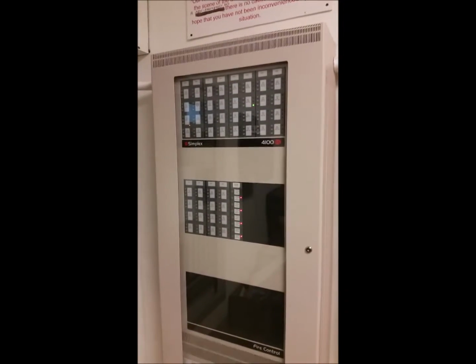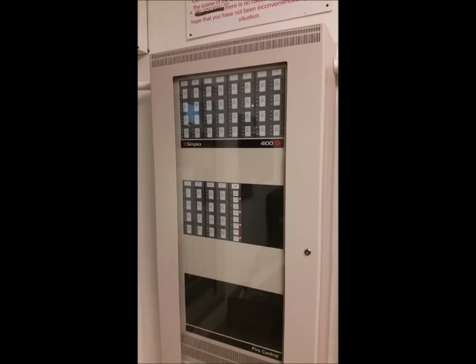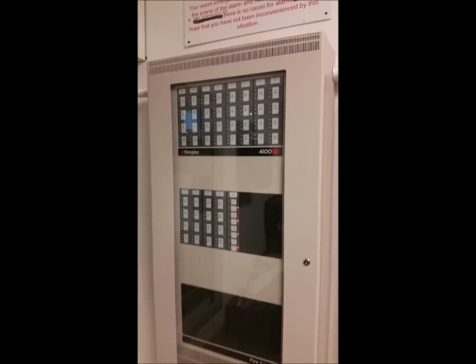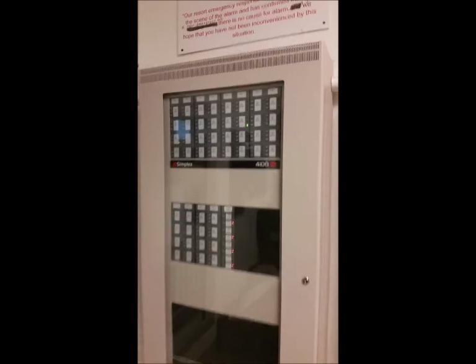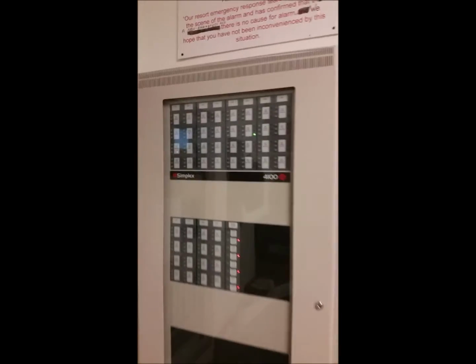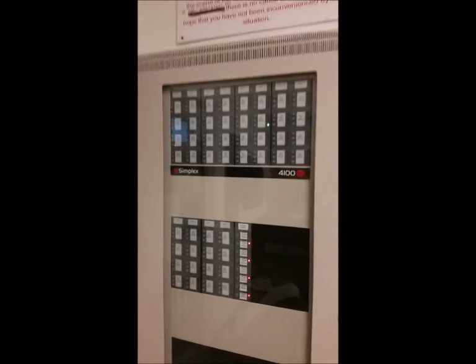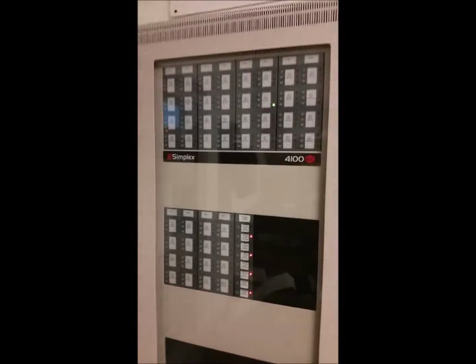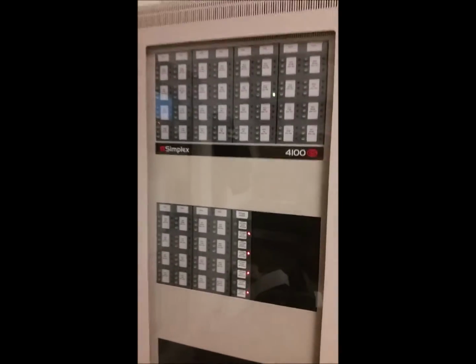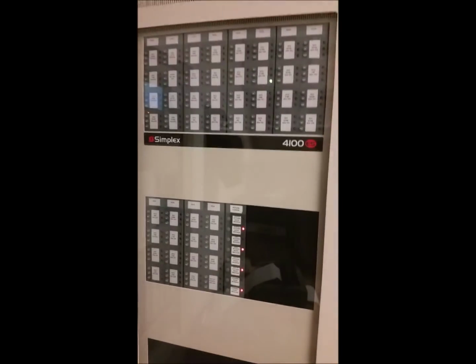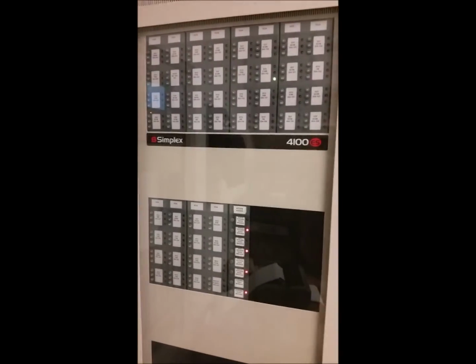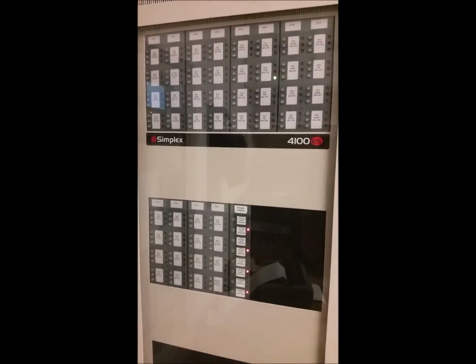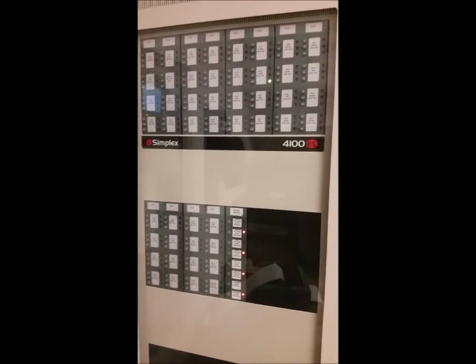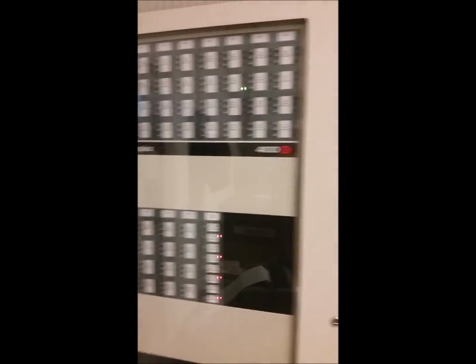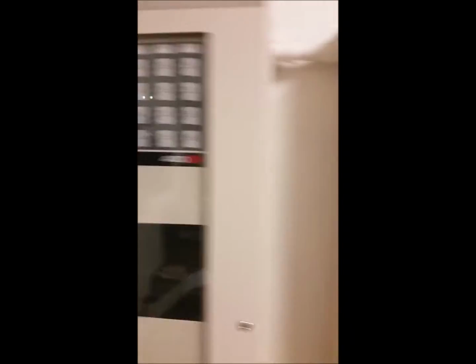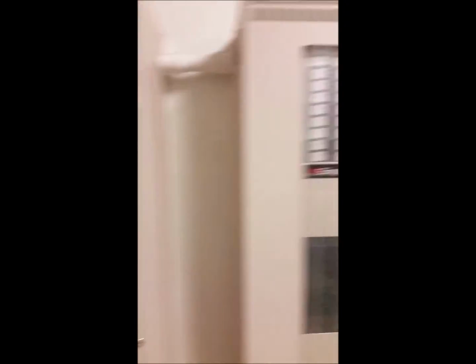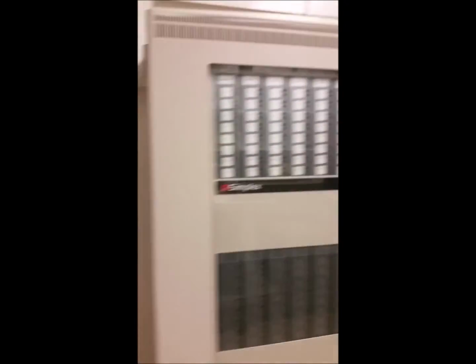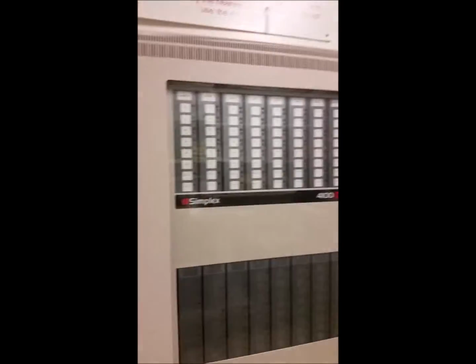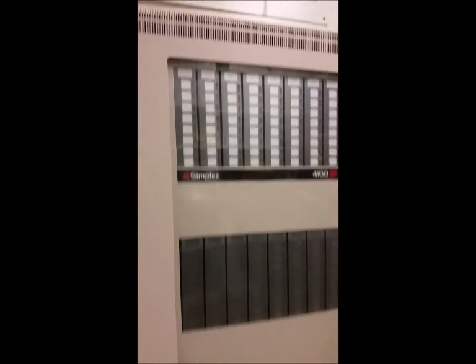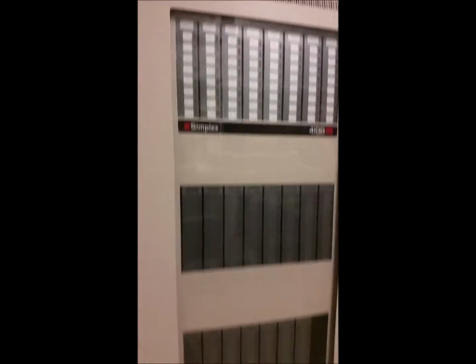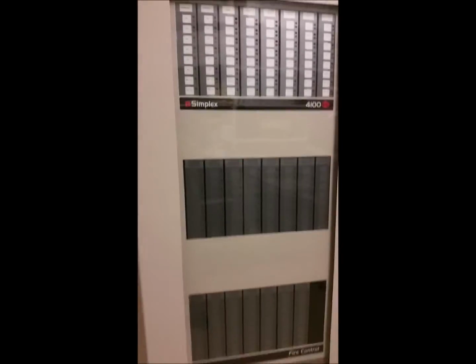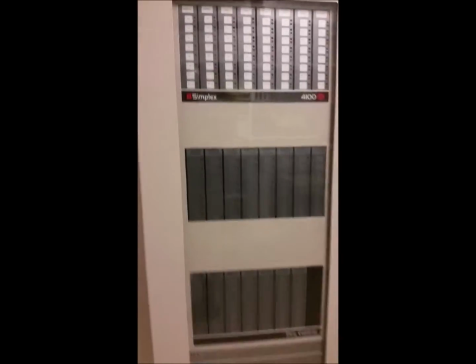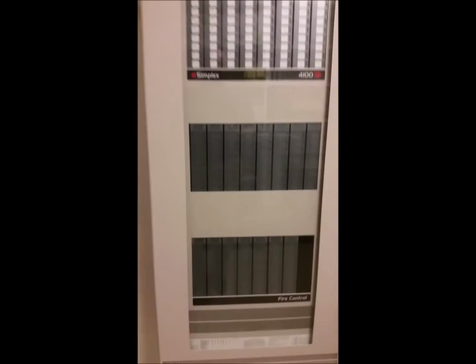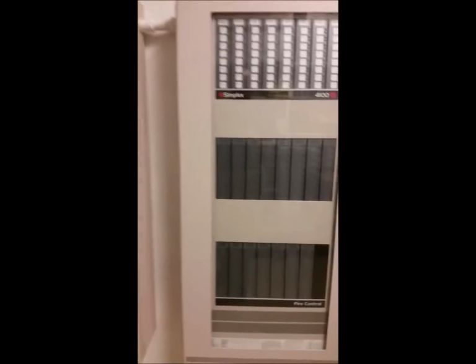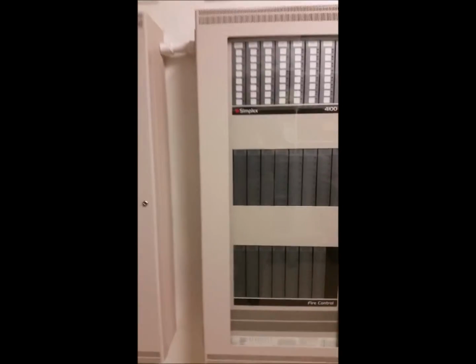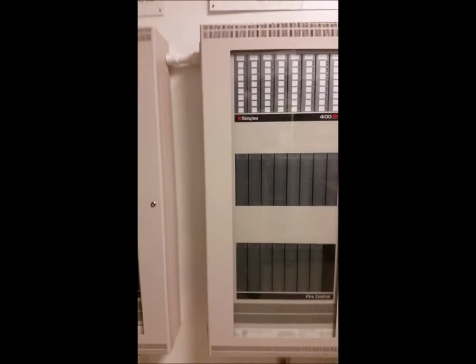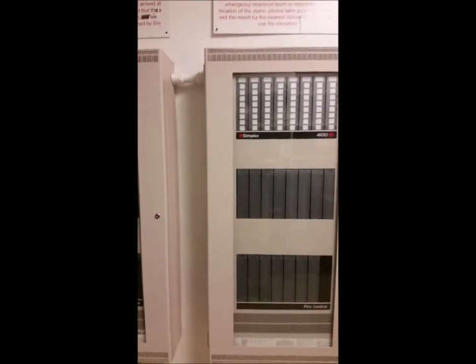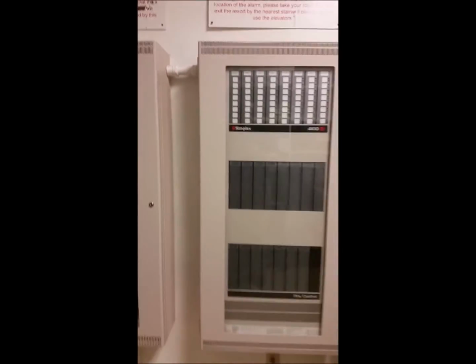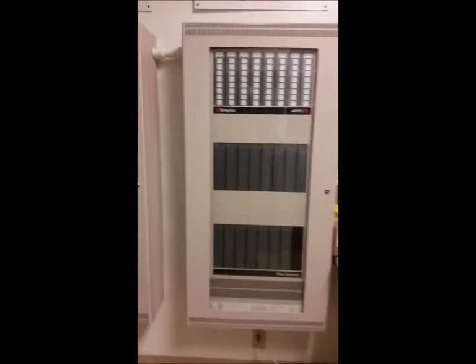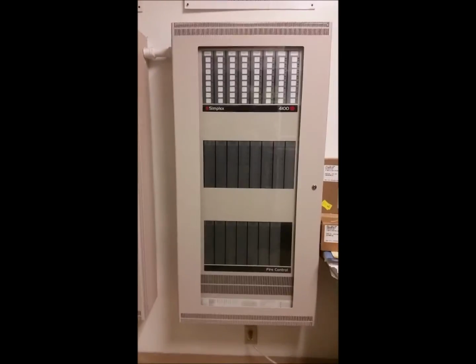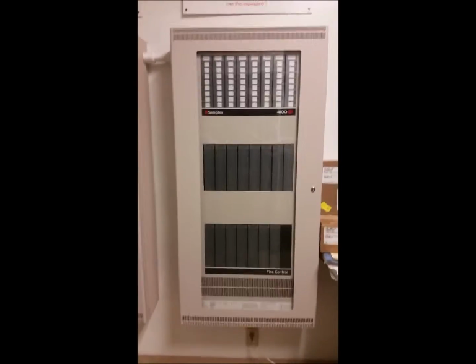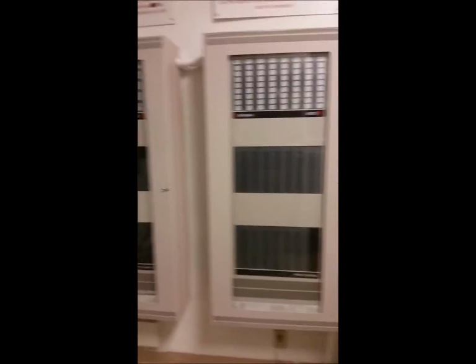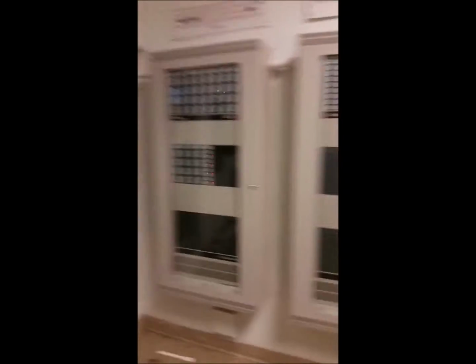So we have all the new switchology, all the new technology, duplicated in the same cans that were here since 1989.